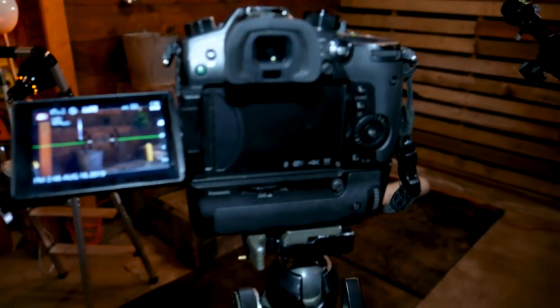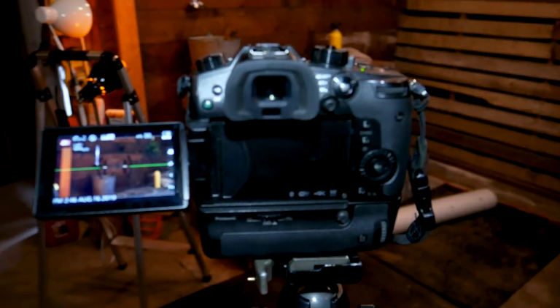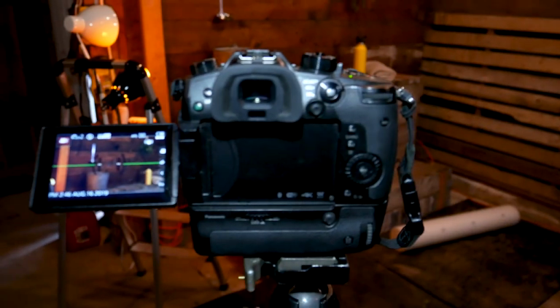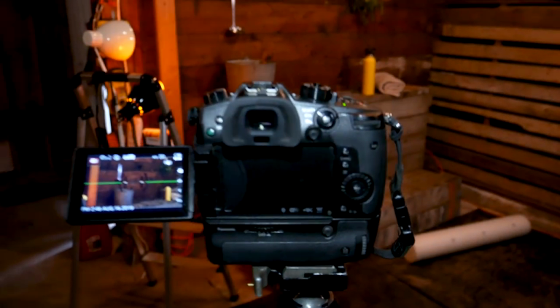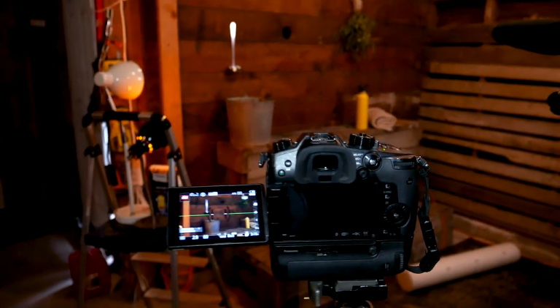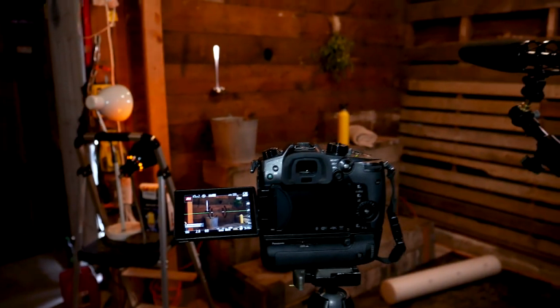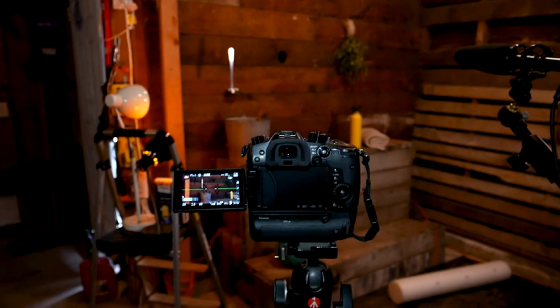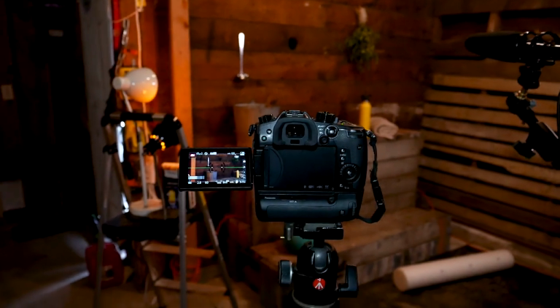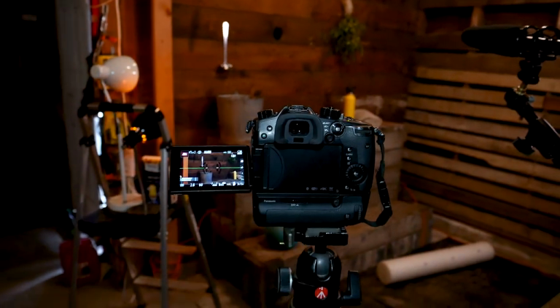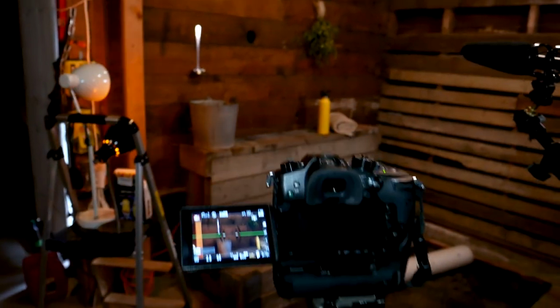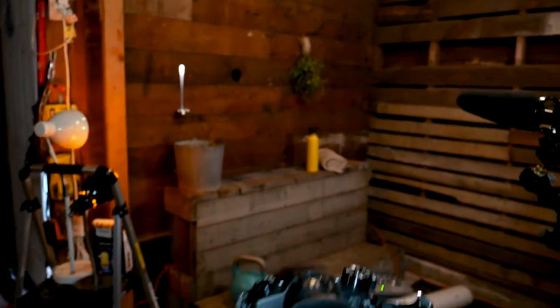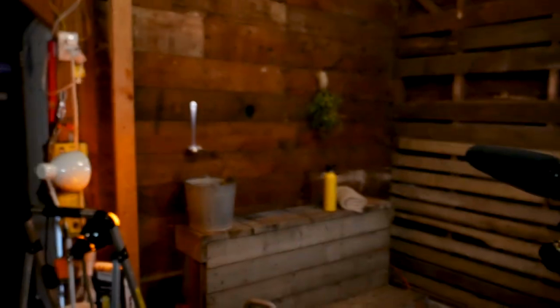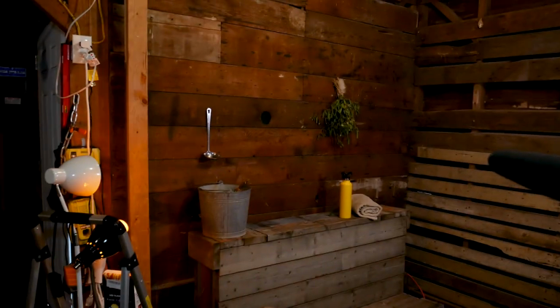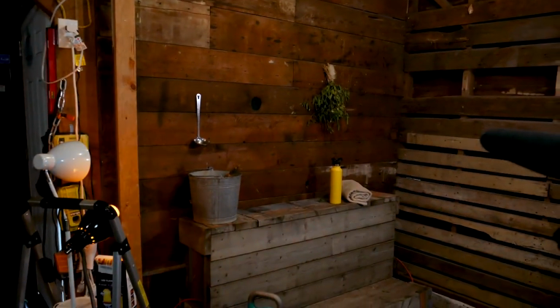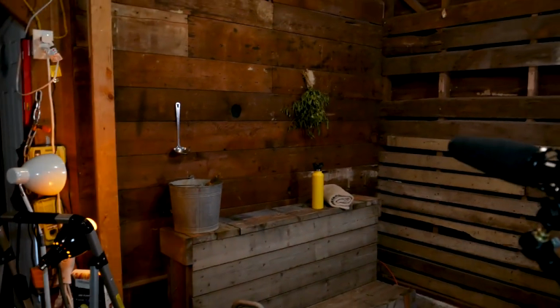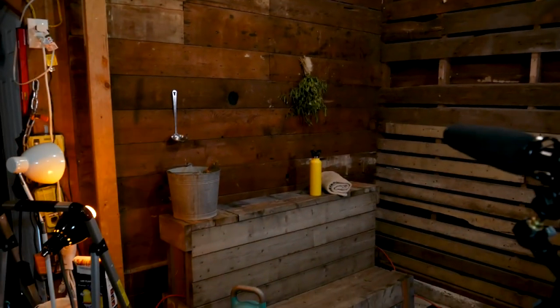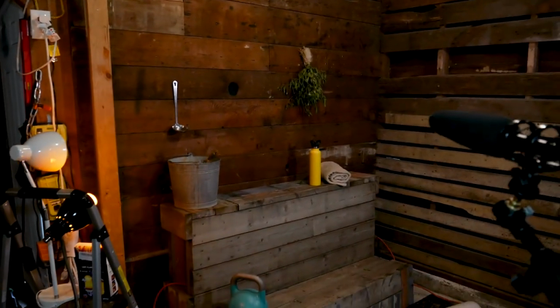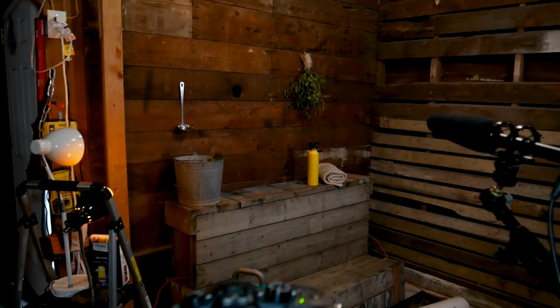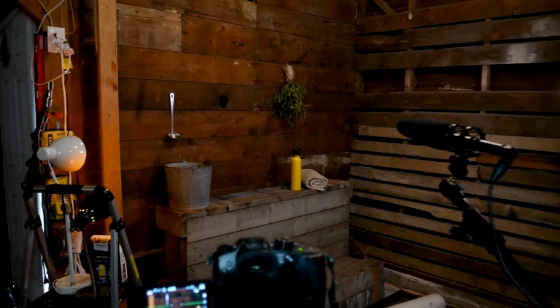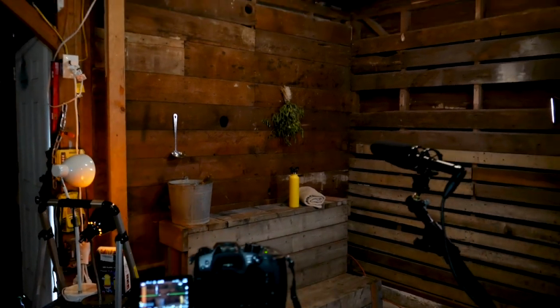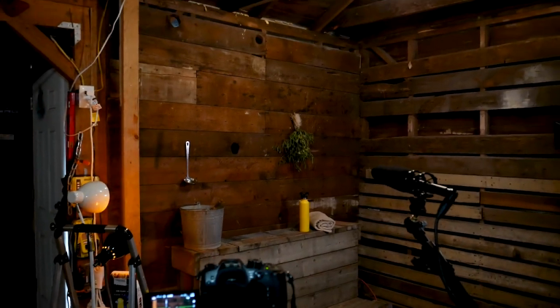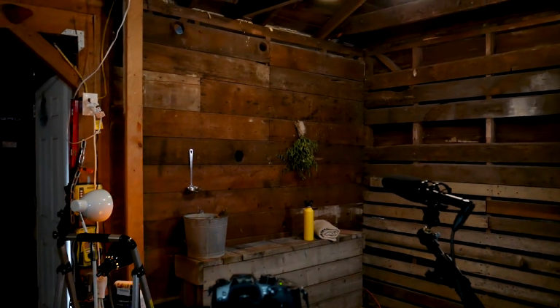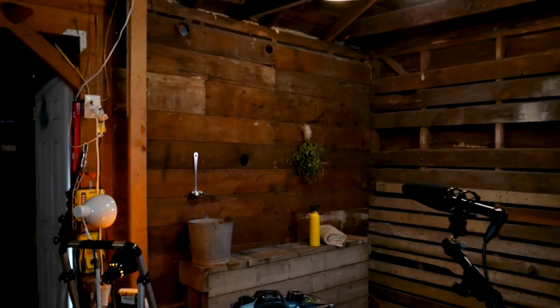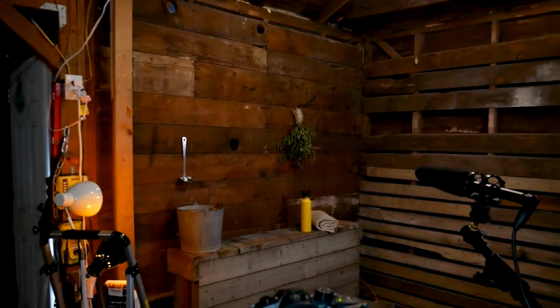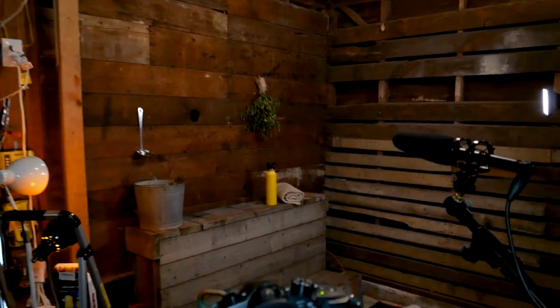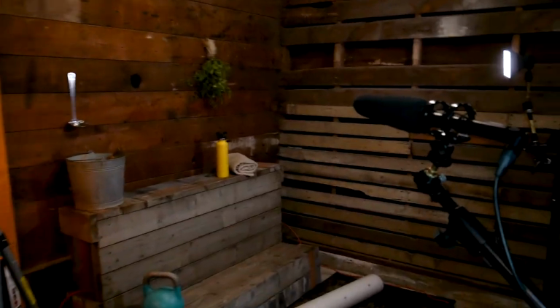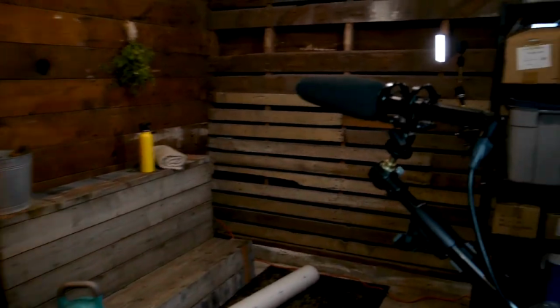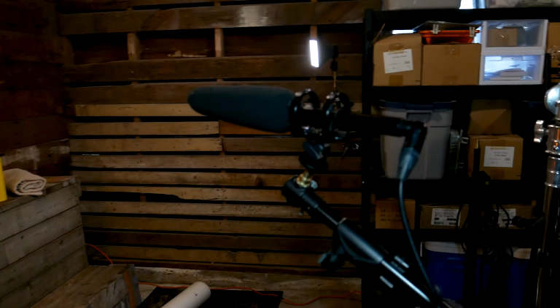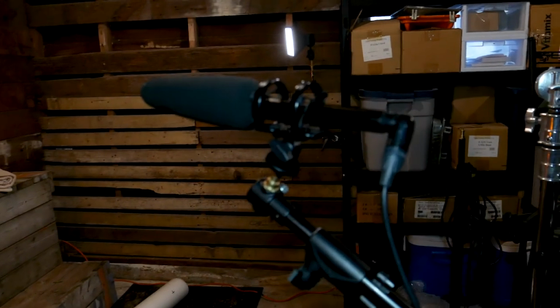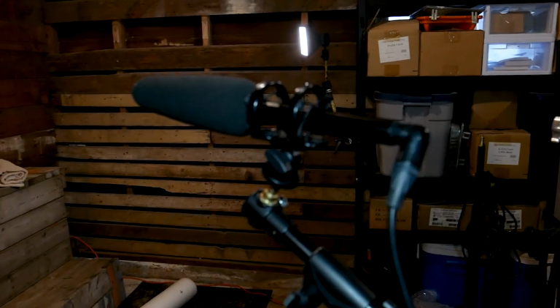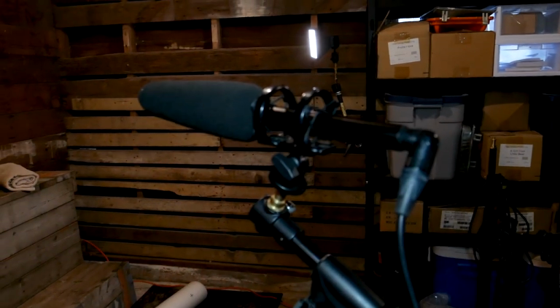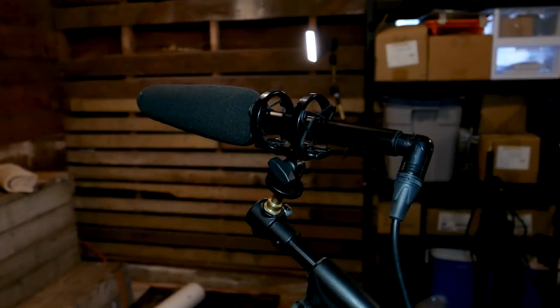Here's the camera — it's pointed at the wide shot of me sitting in the sauna. Just beyond it is a corner of my garage that I thought sort of looked like a sauna.